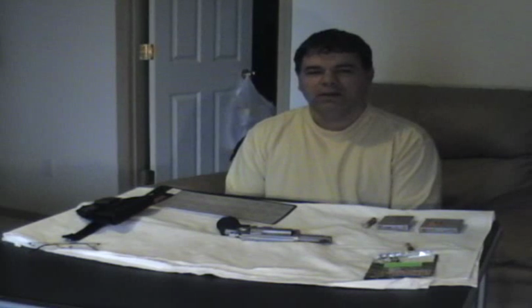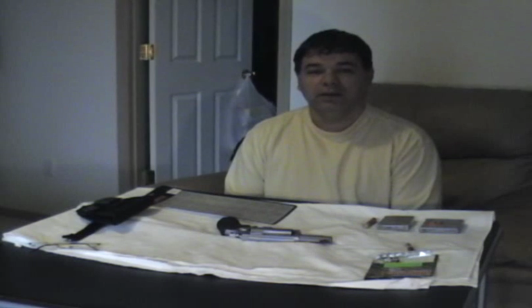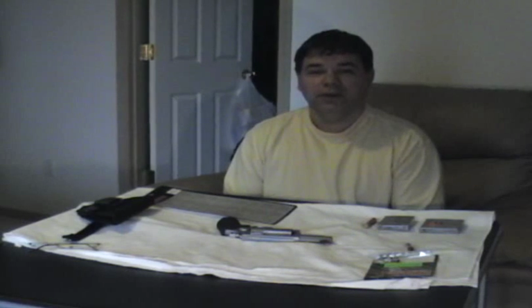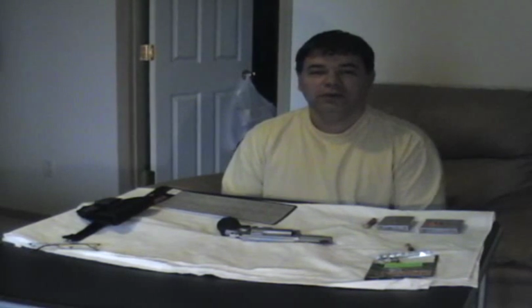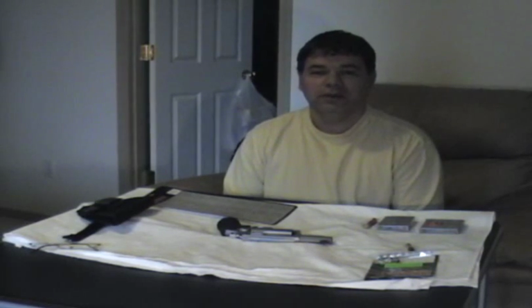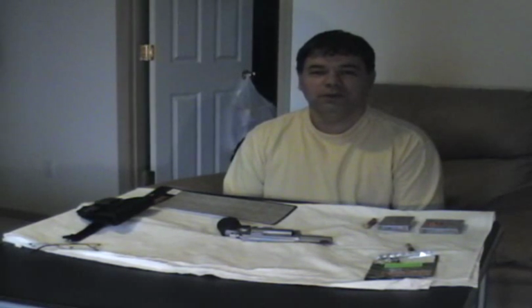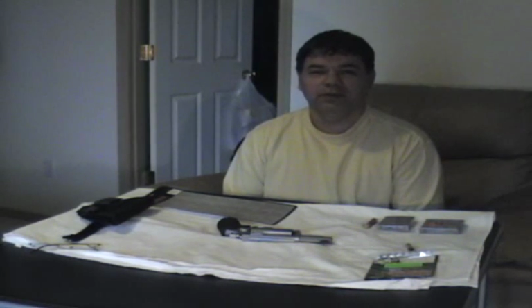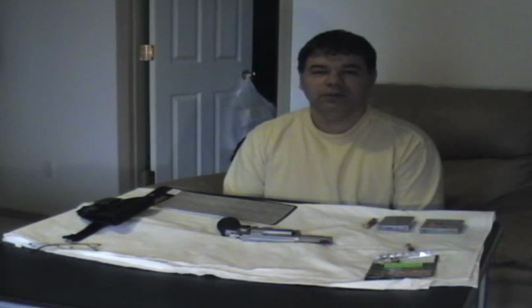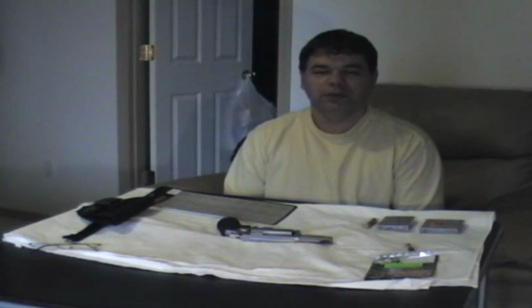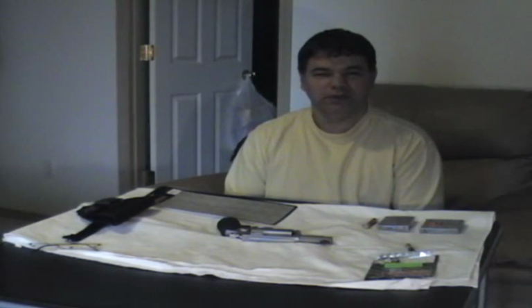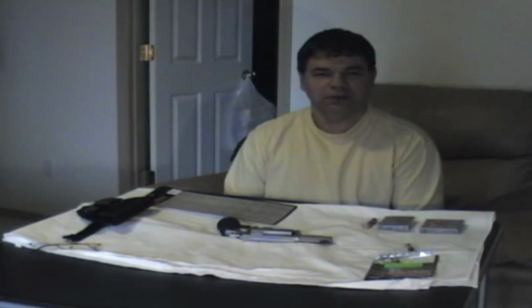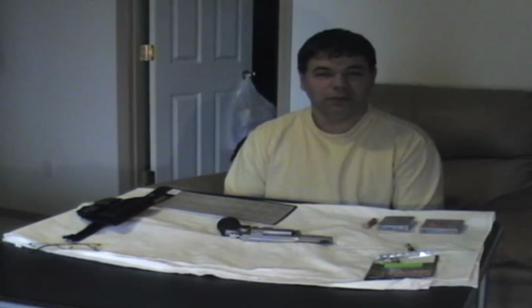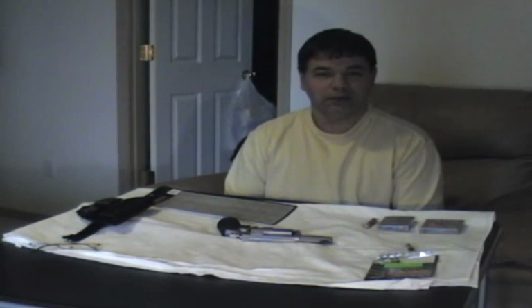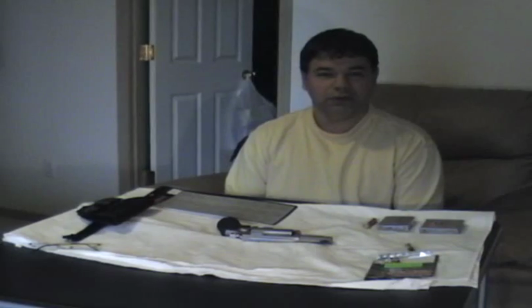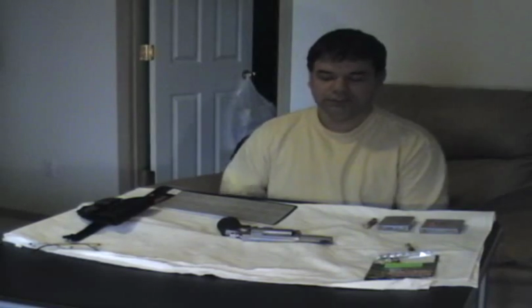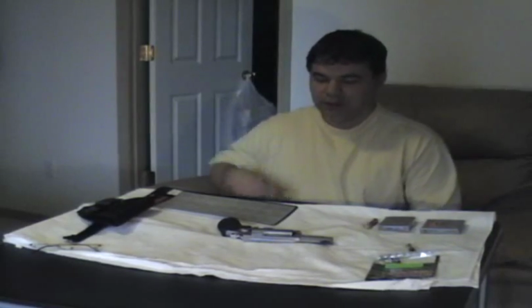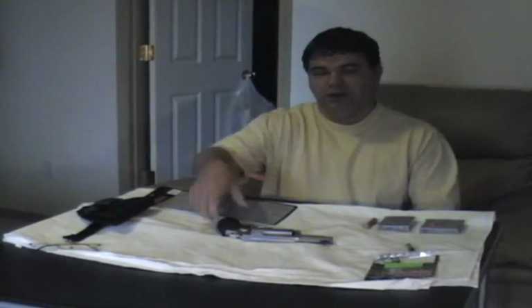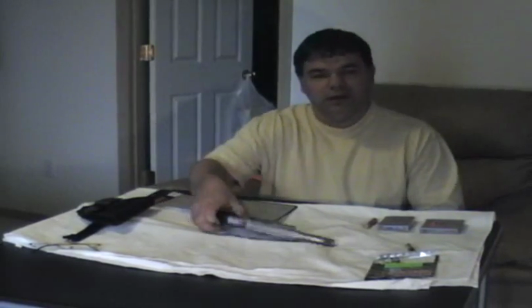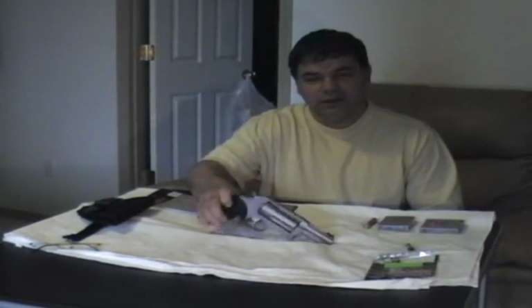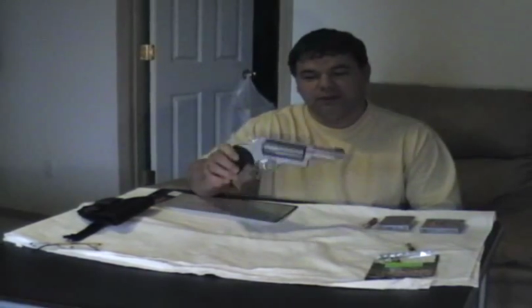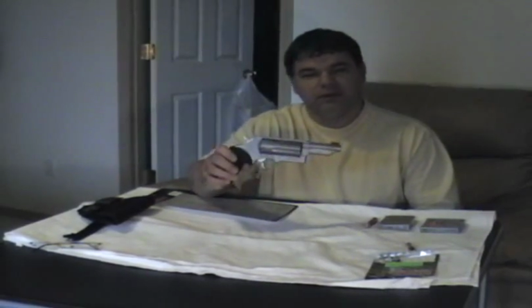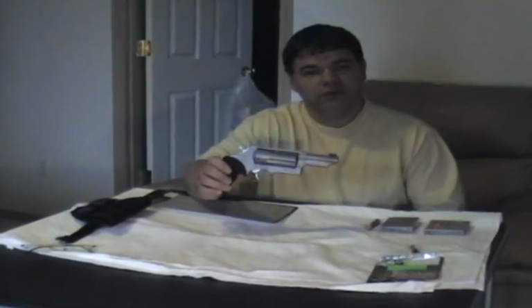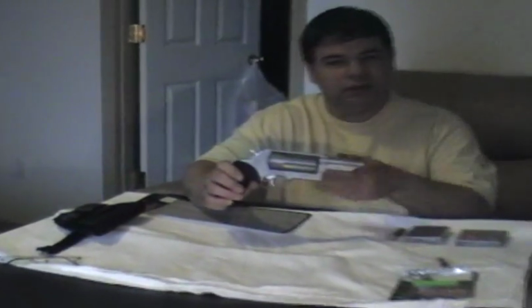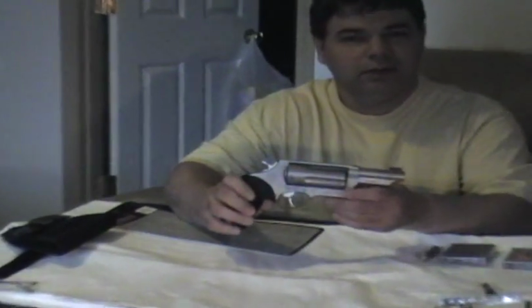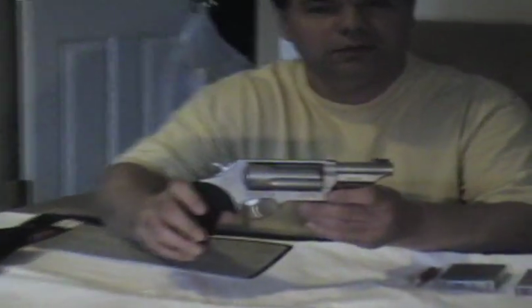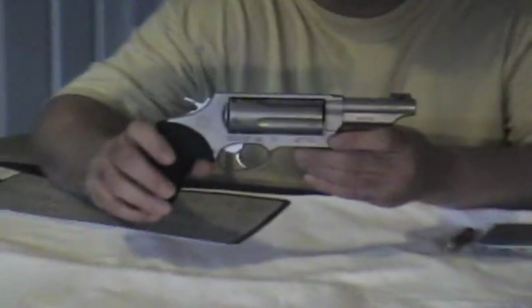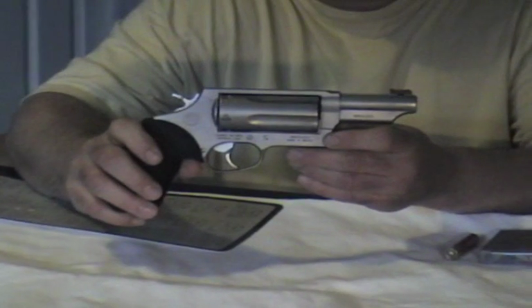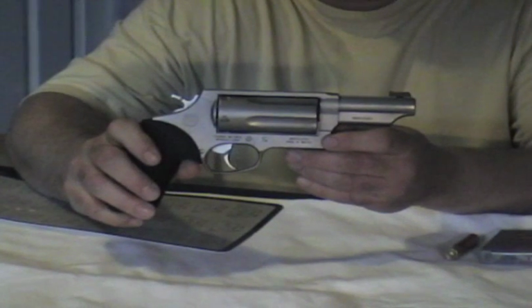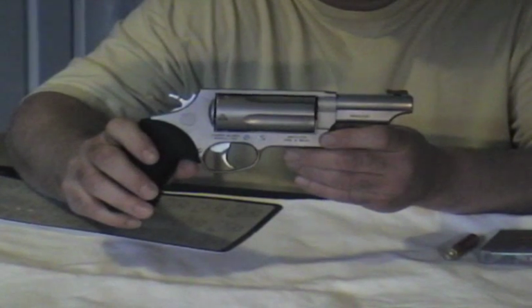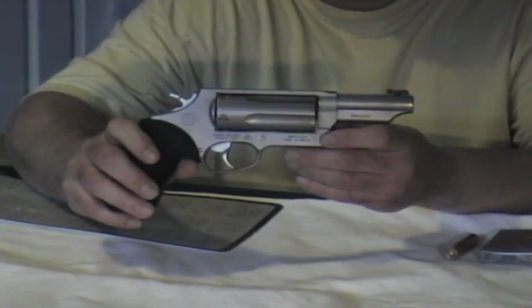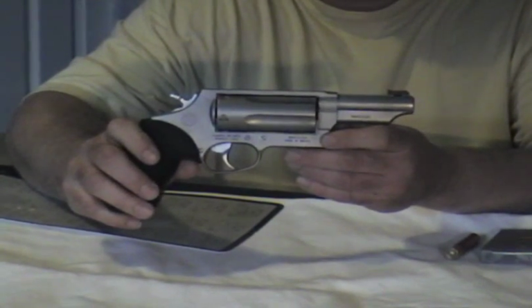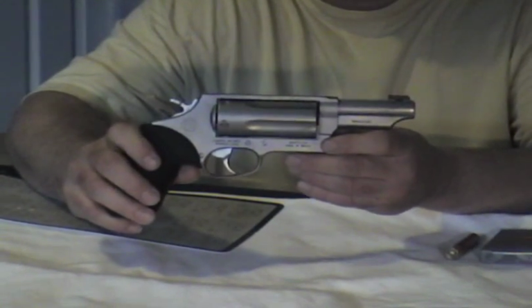This video is in response to some of the questions I've seen on YouTube about the Taurus Judge. This is the Taurus Judge with a three-inch barrel and three-inch cylinder.